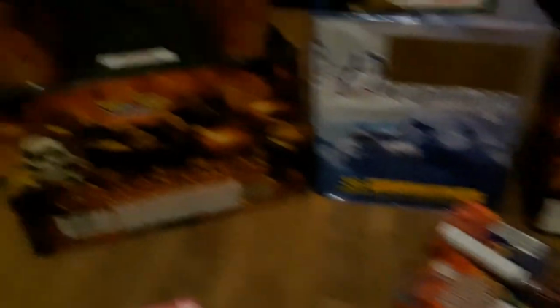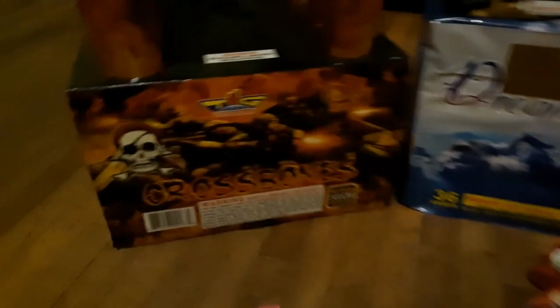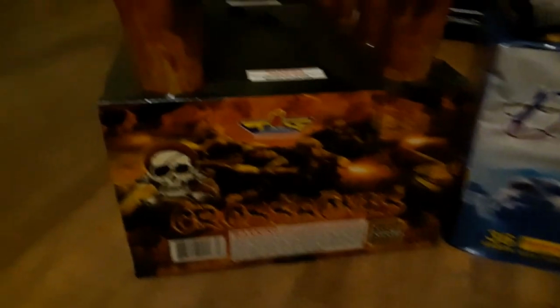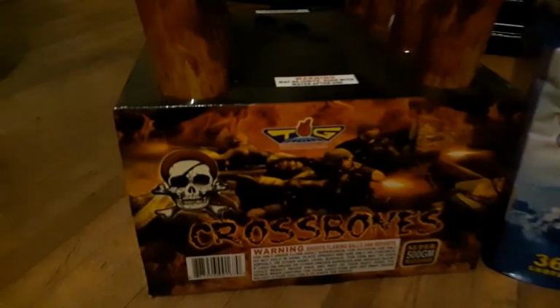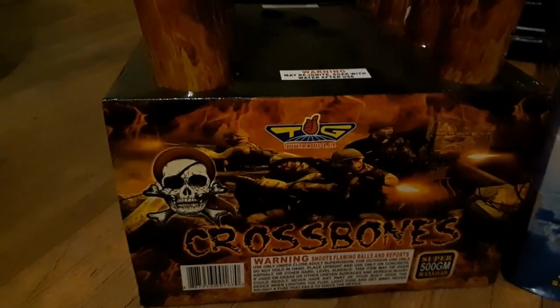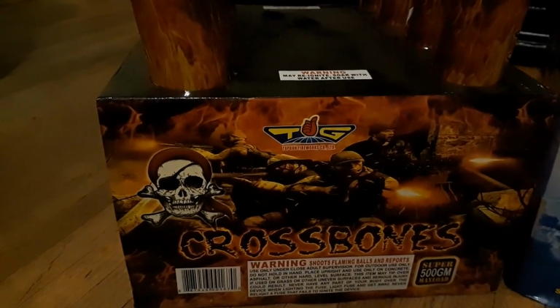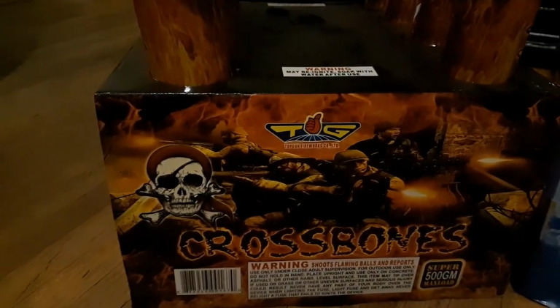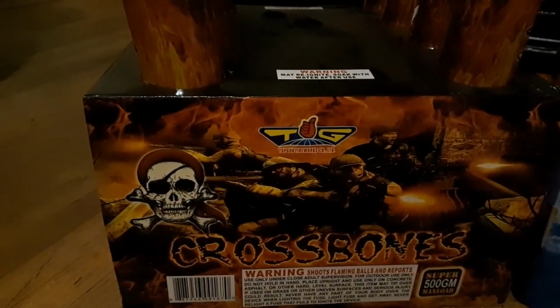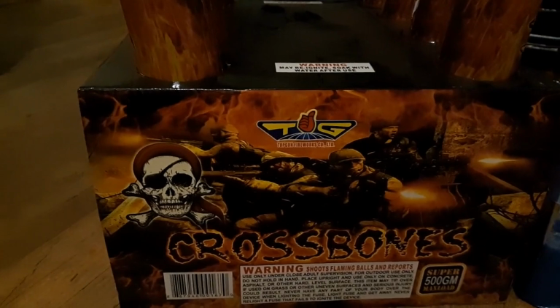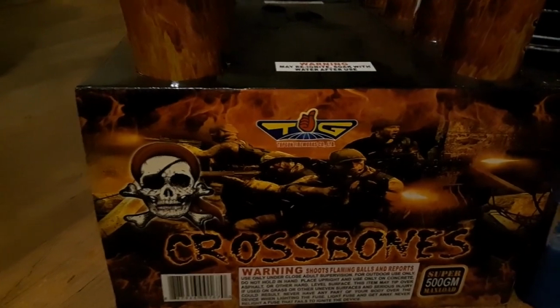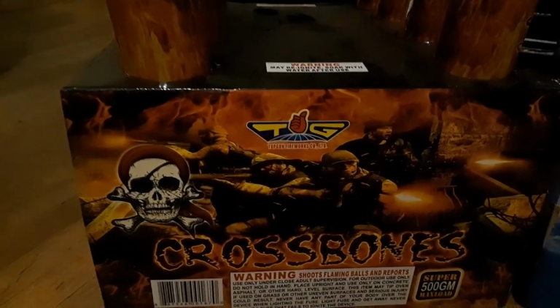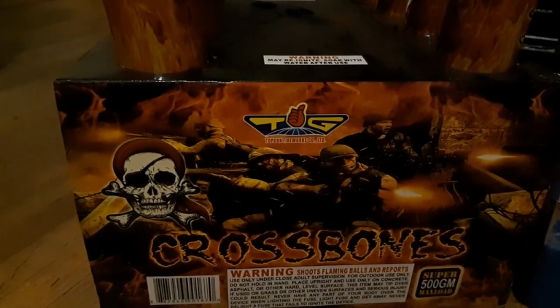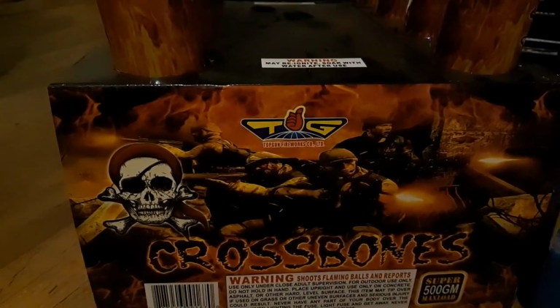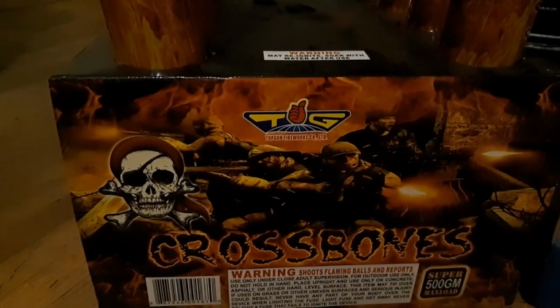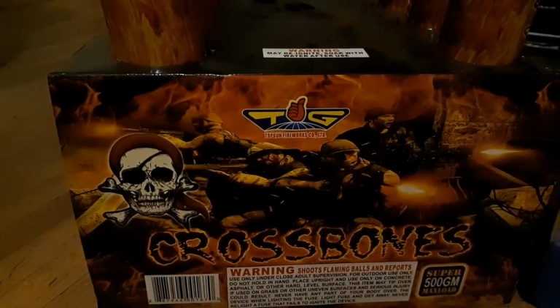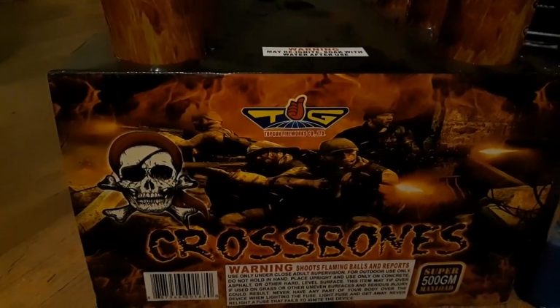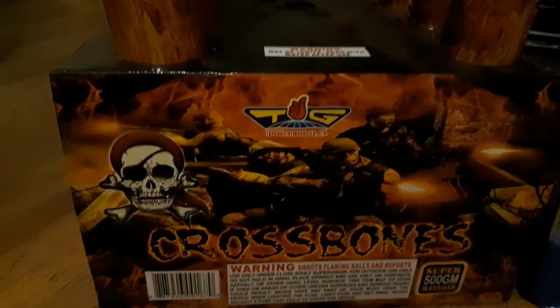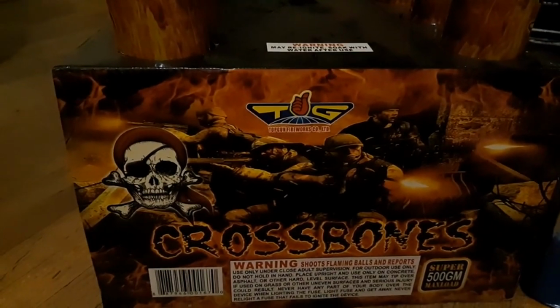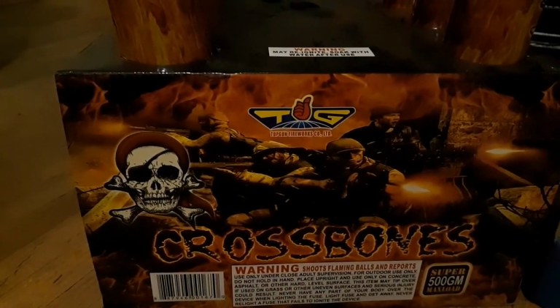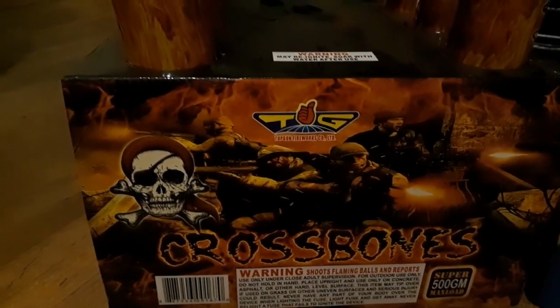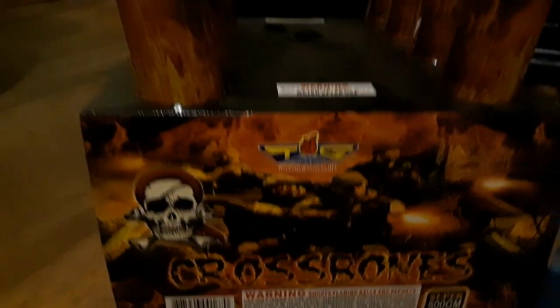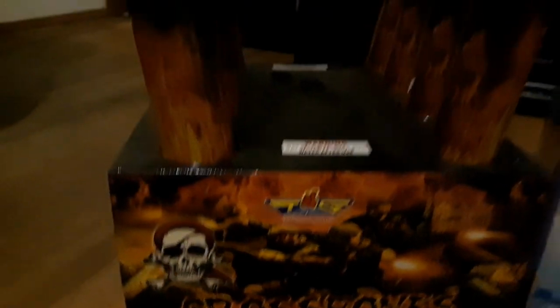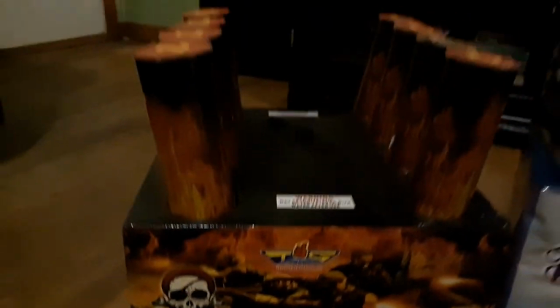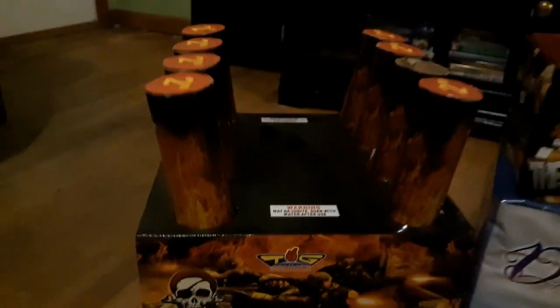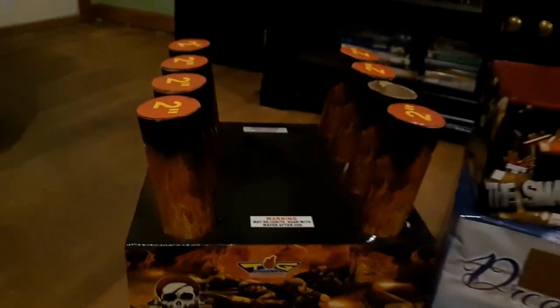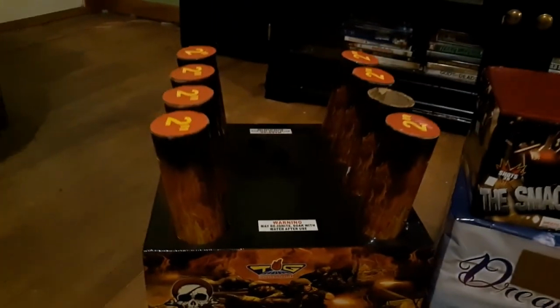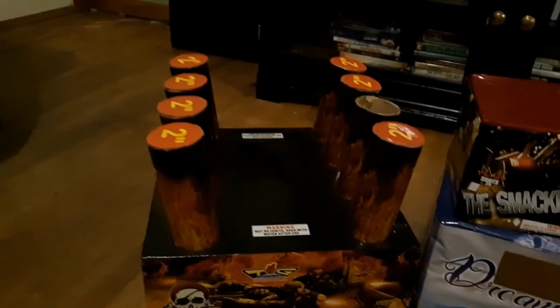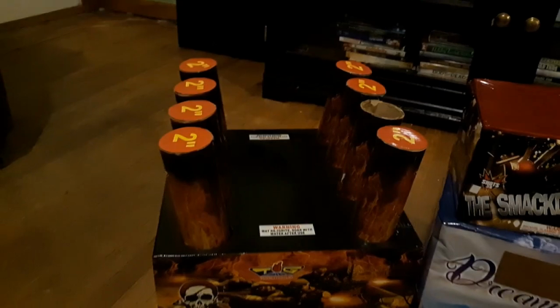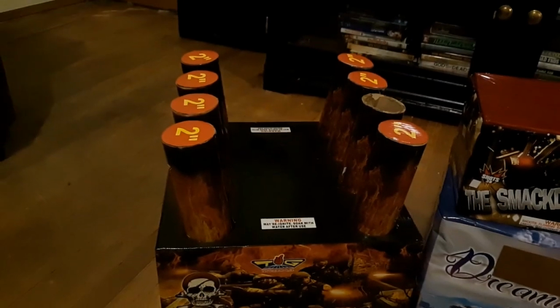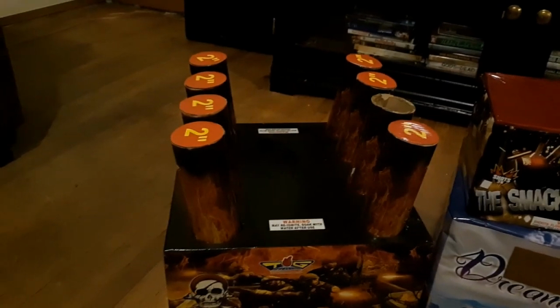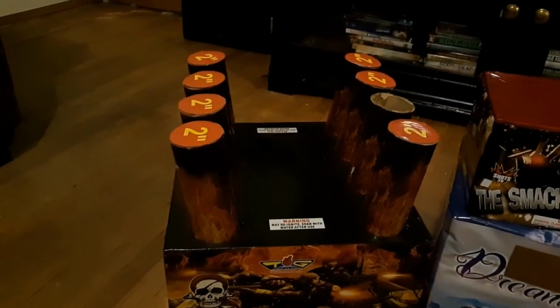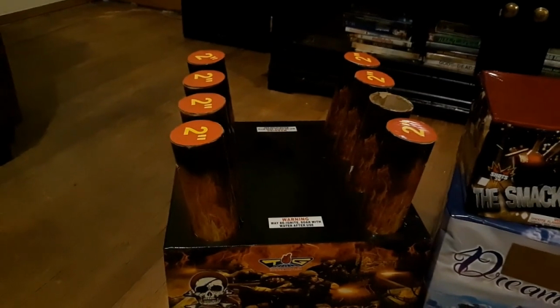And then next is a Crossbones by Top Gun Fireworks. A nice 2-inch V8 rack there.